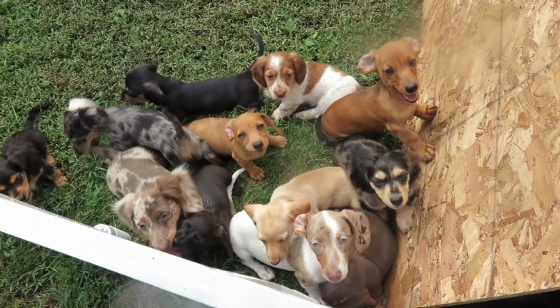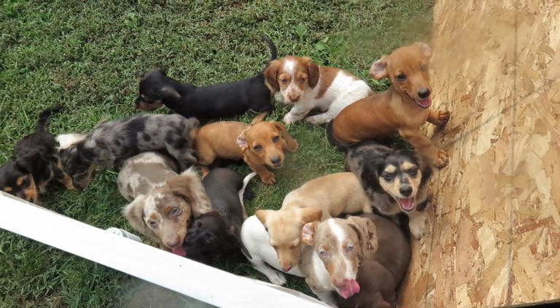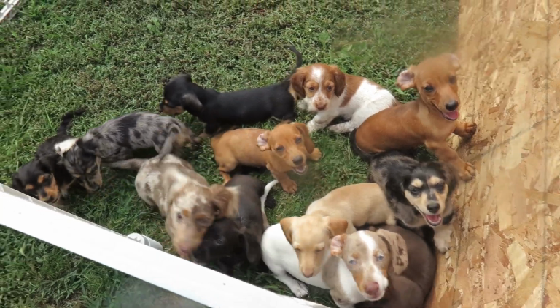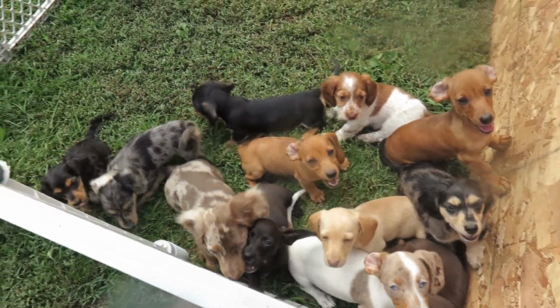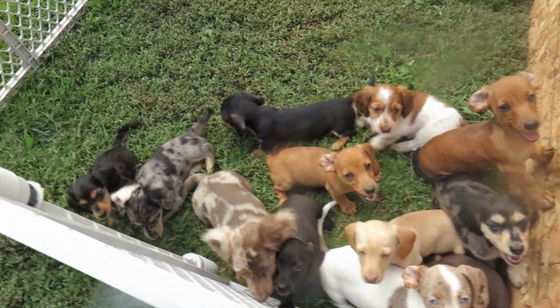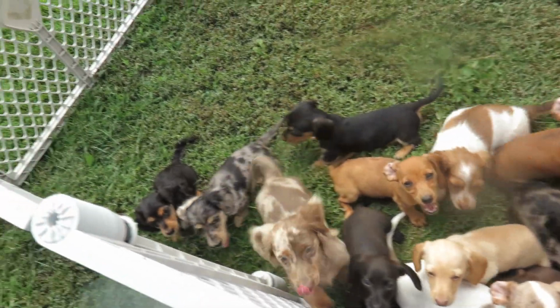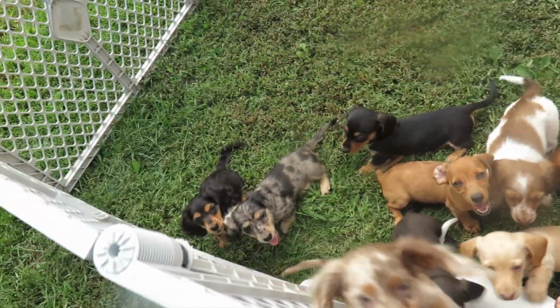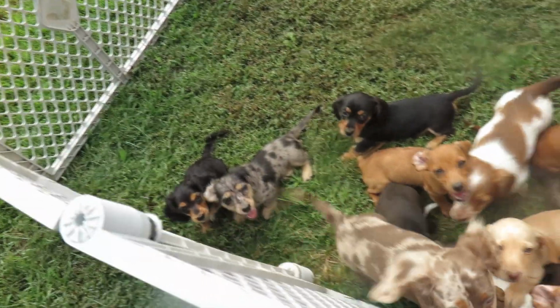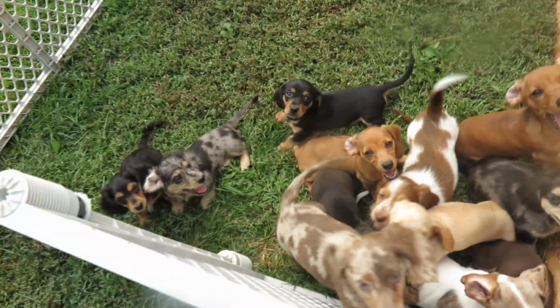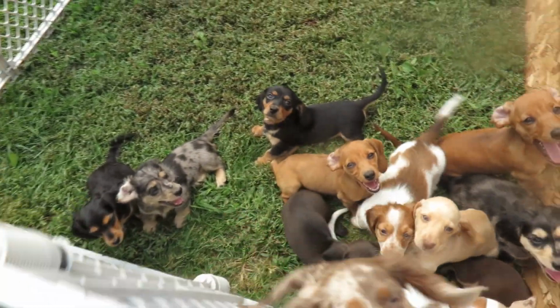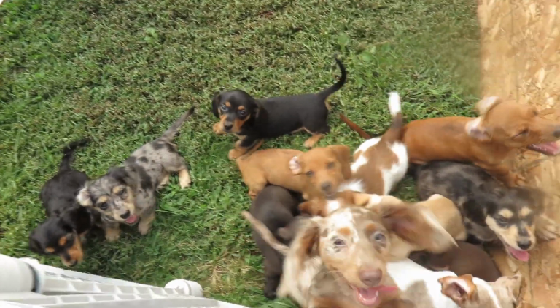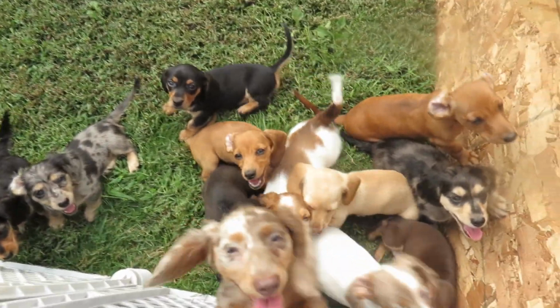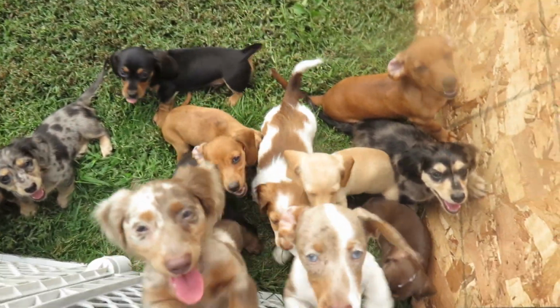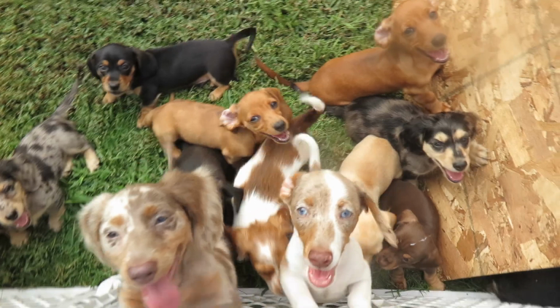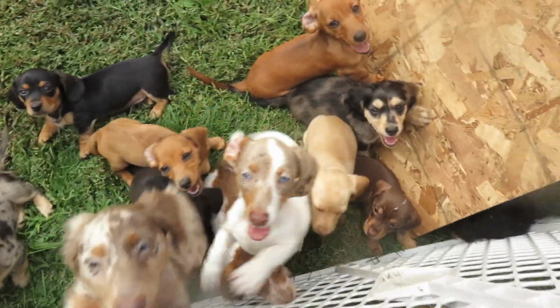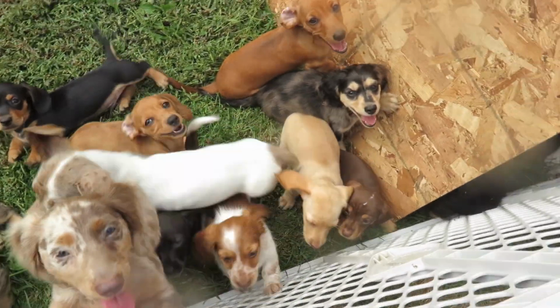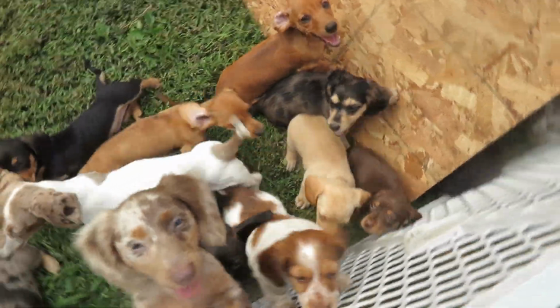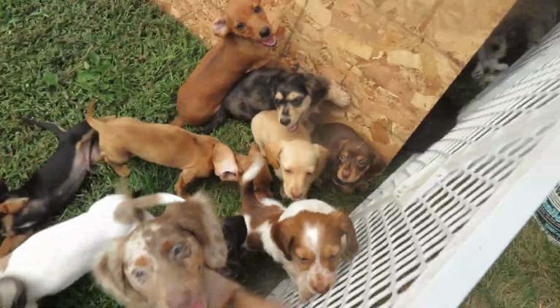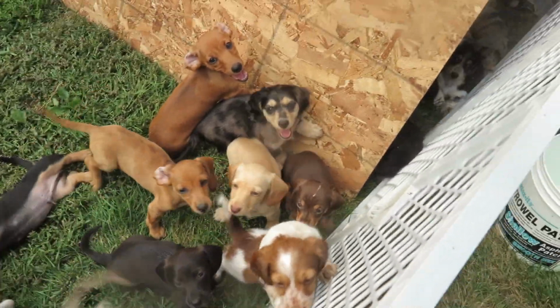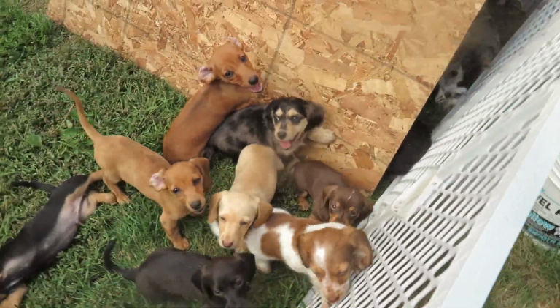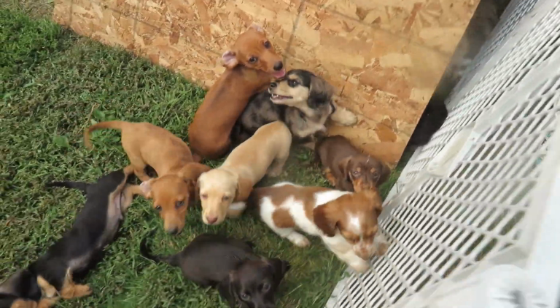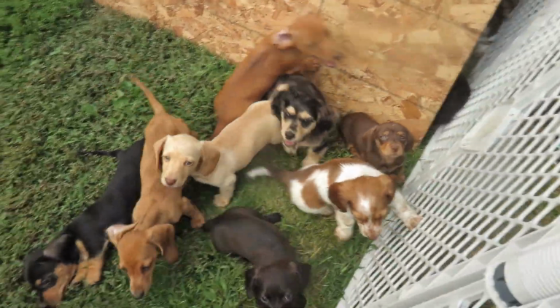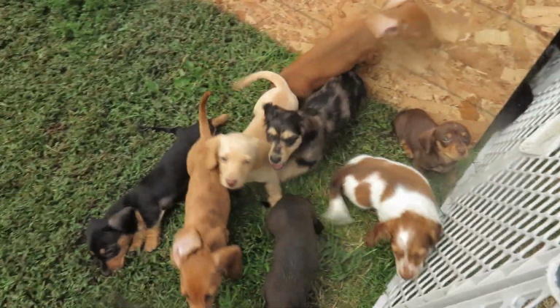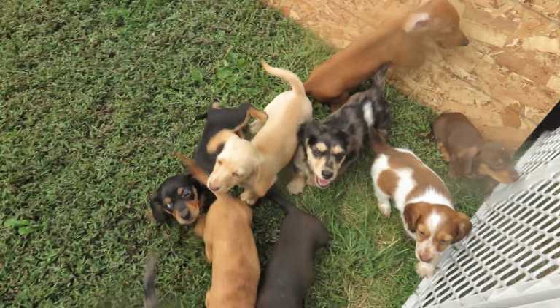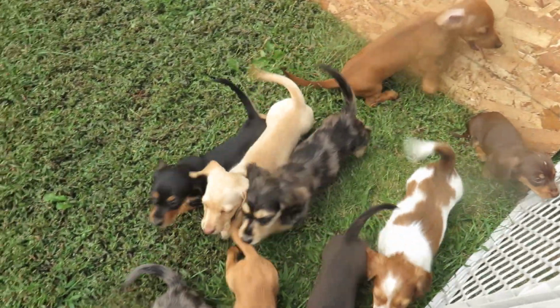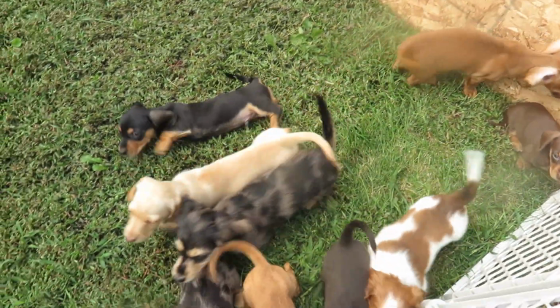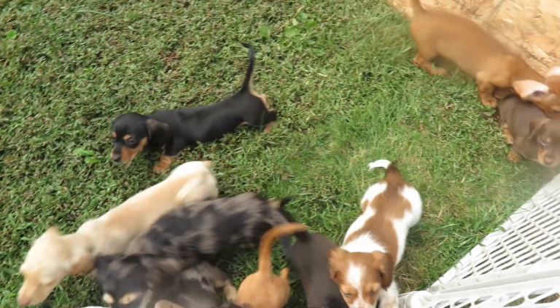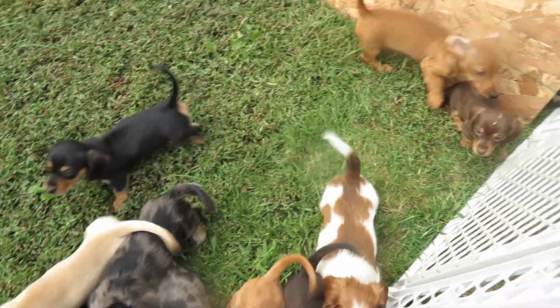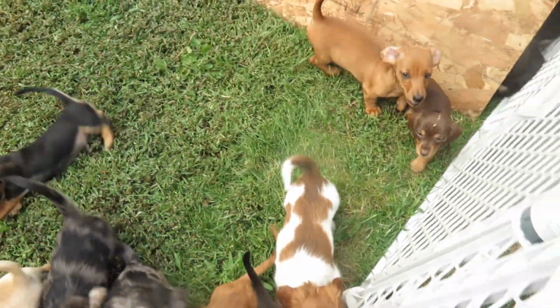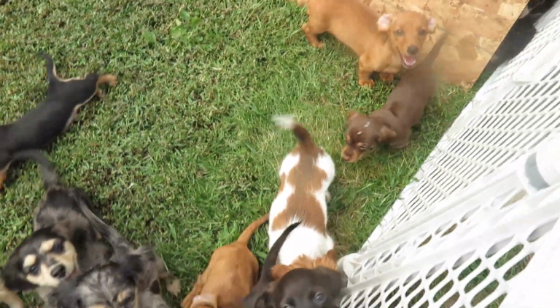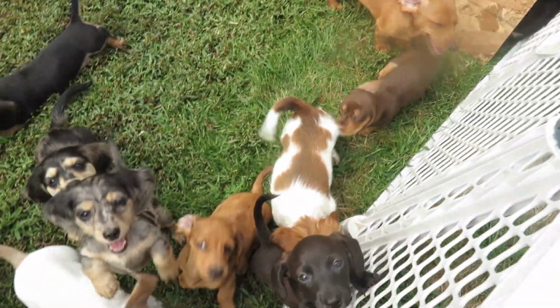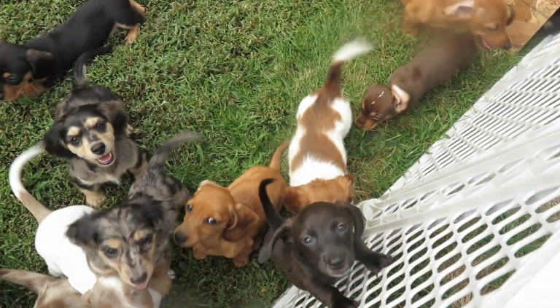A little warm. We're going to be out for a little while and then we'll go back in. Everybody's doing well — growing, growing, growing. Of course, I've got everybody together, so hopefully you can see your baby.